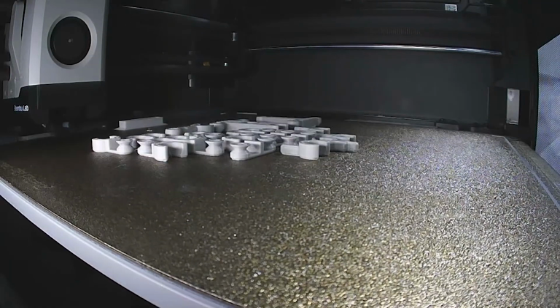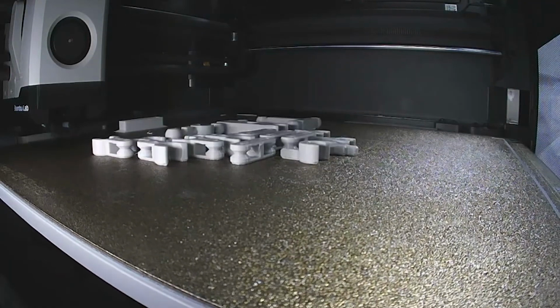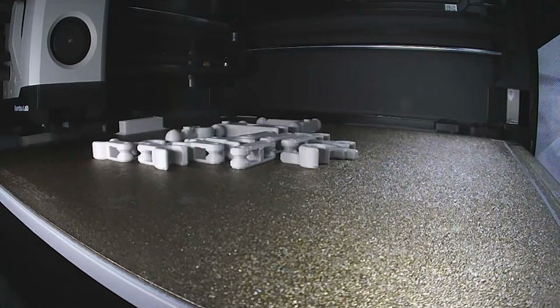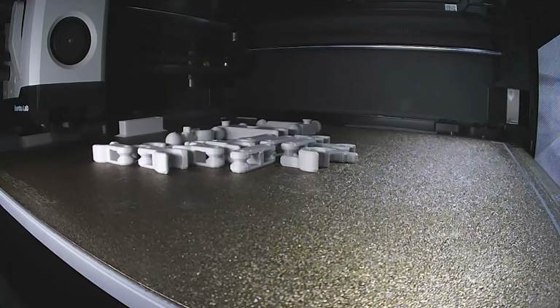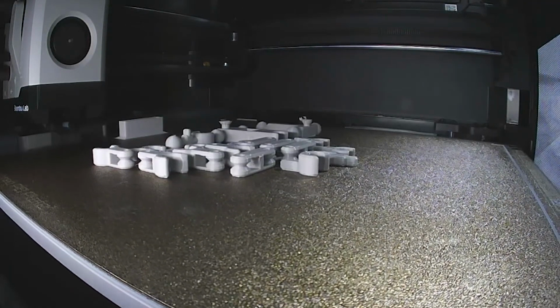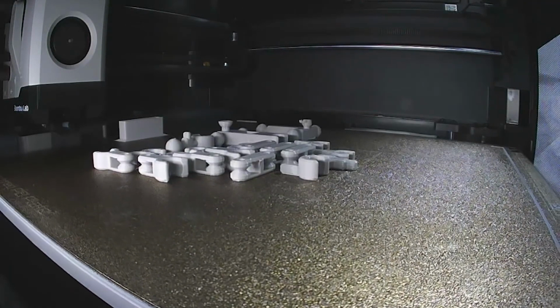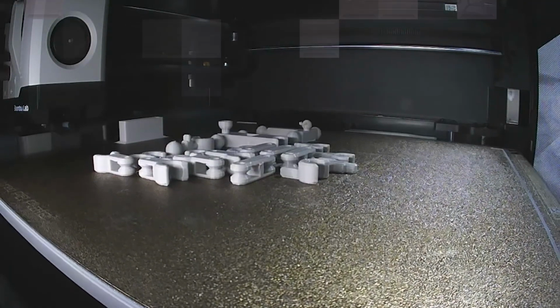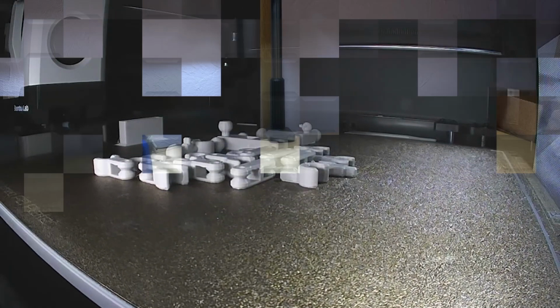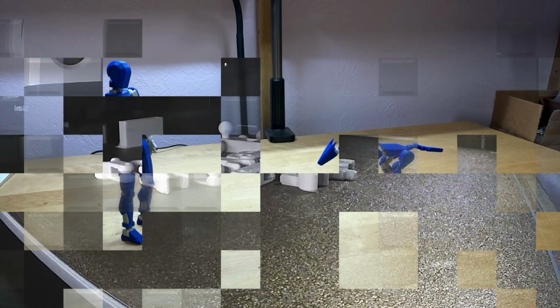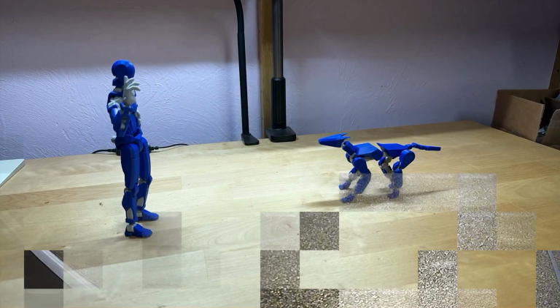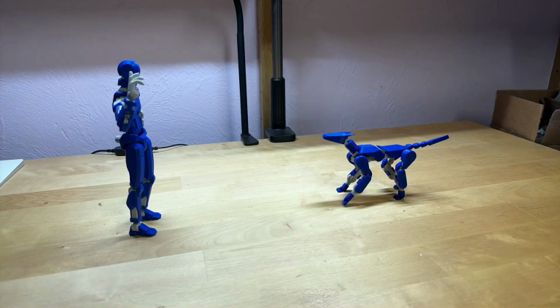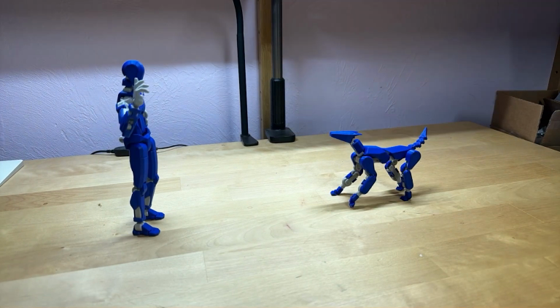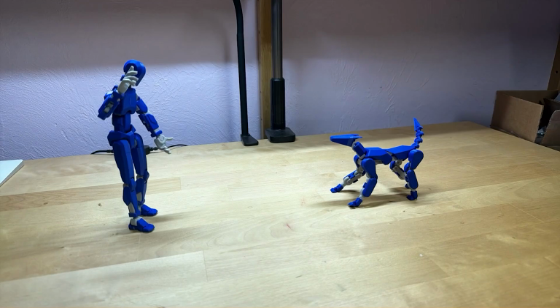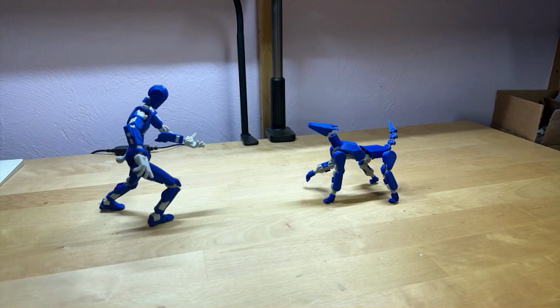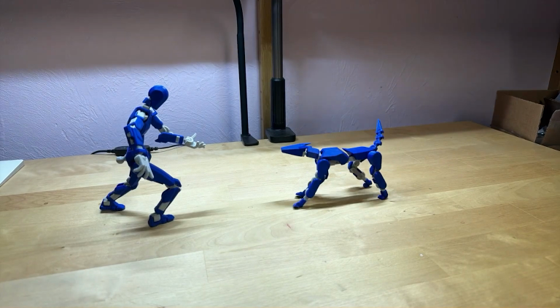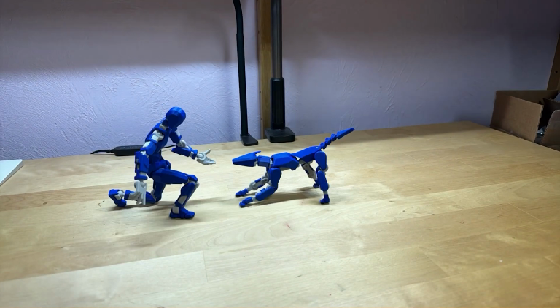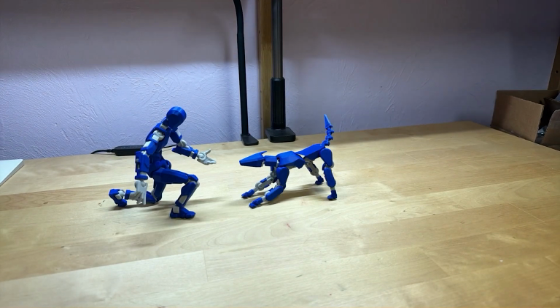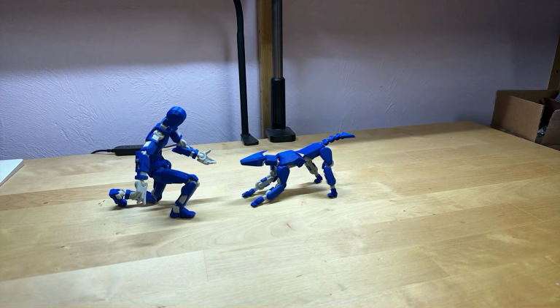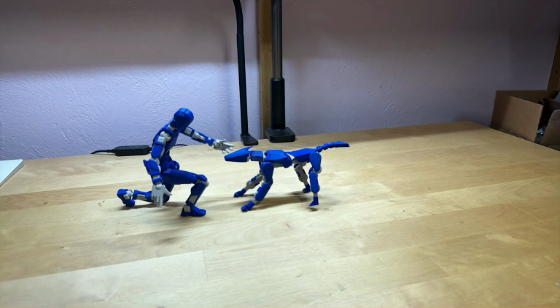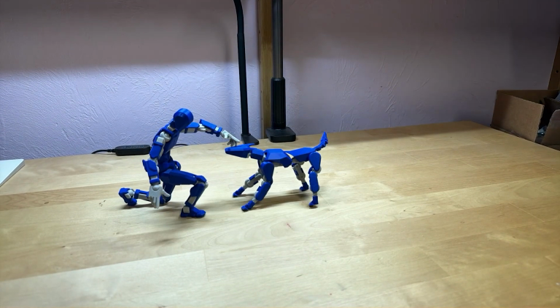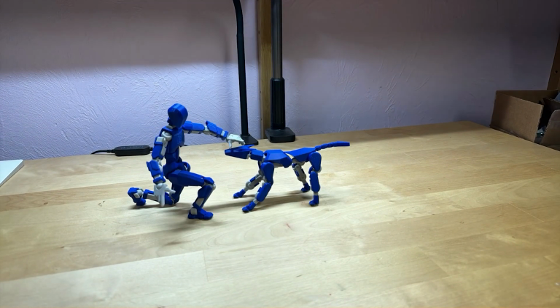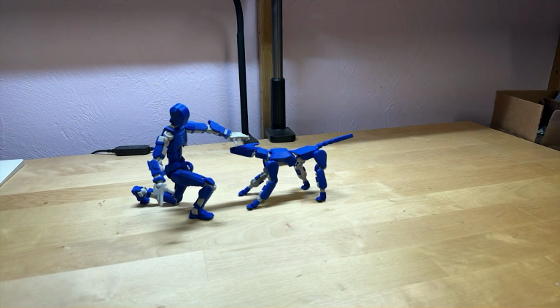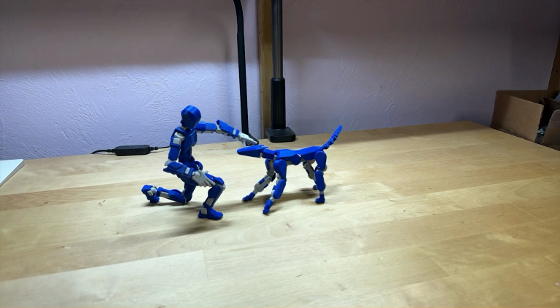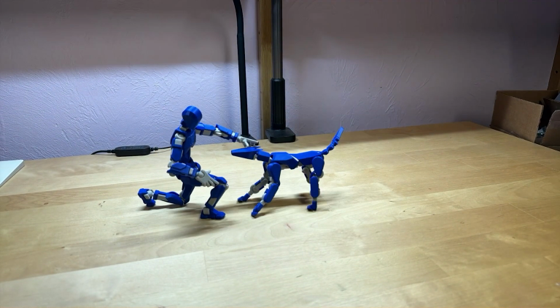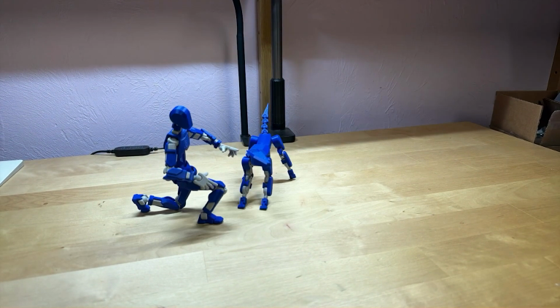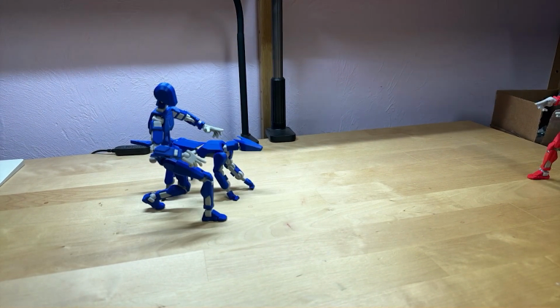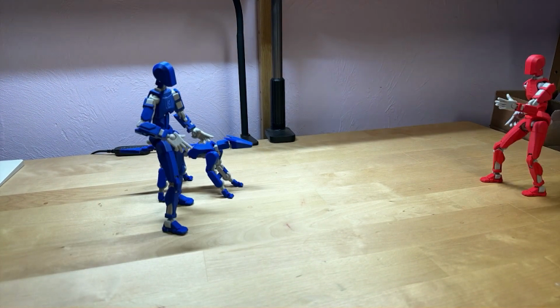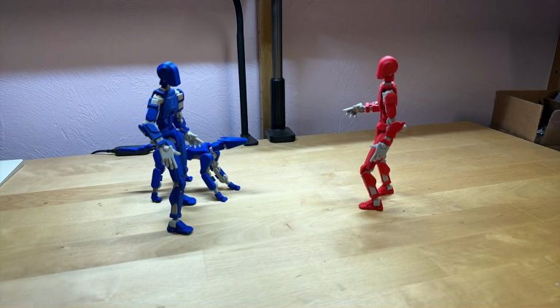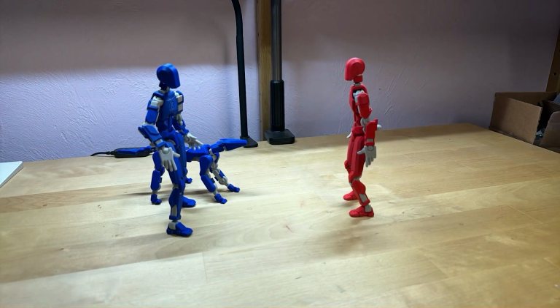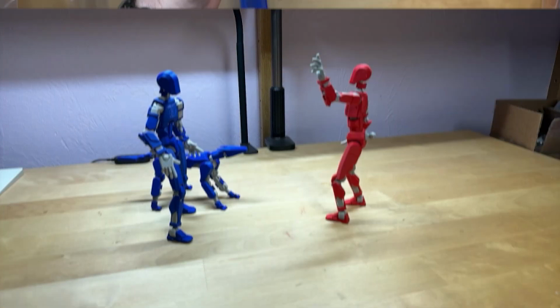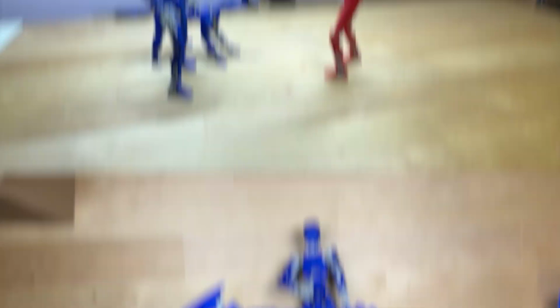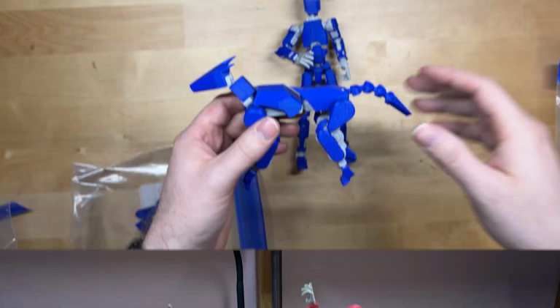I struggled with assembly the first time. I broke a few parts and missed a couple of critical steps. This led to my frustration and a lot of wasted time.